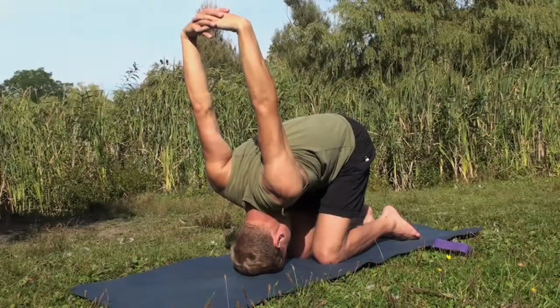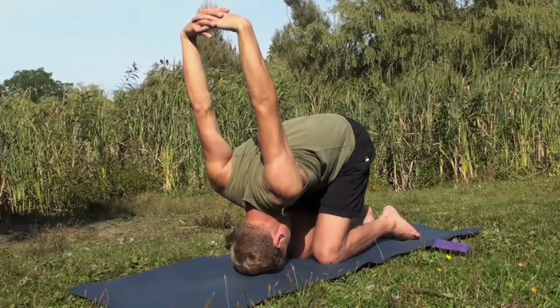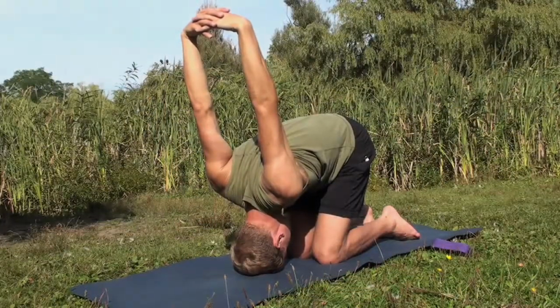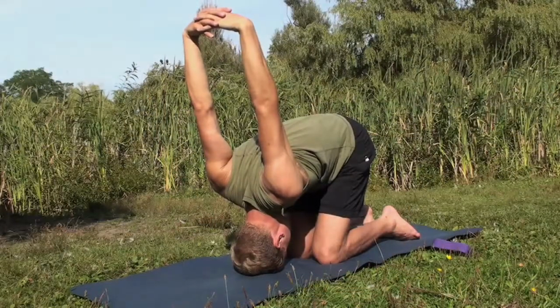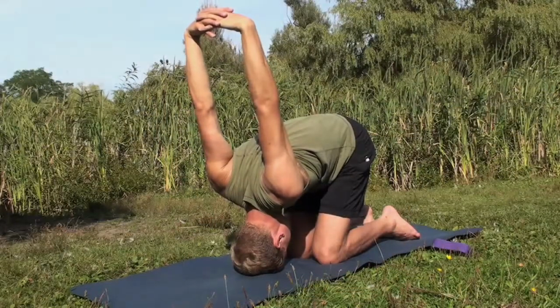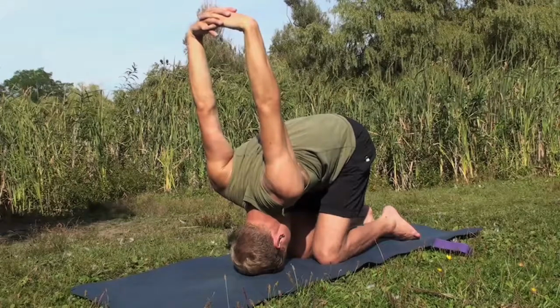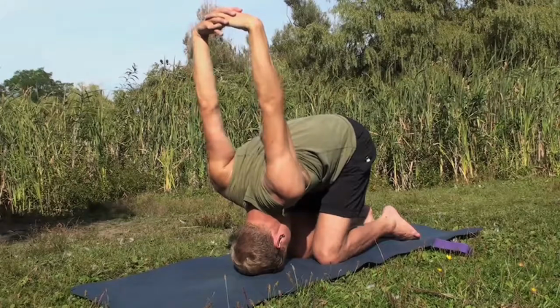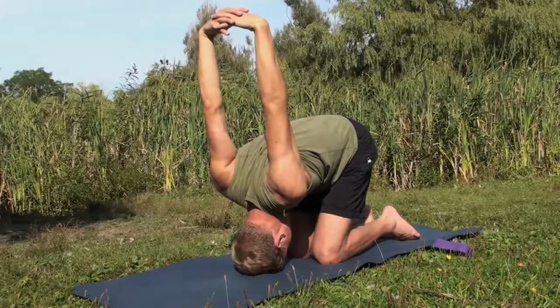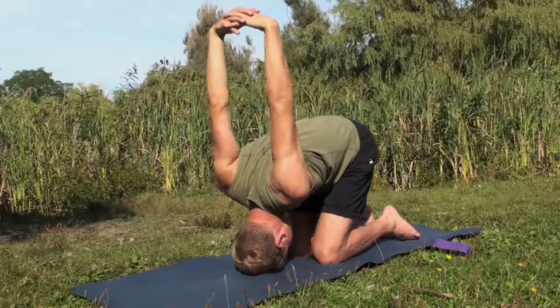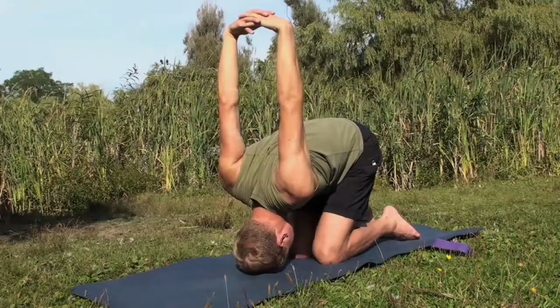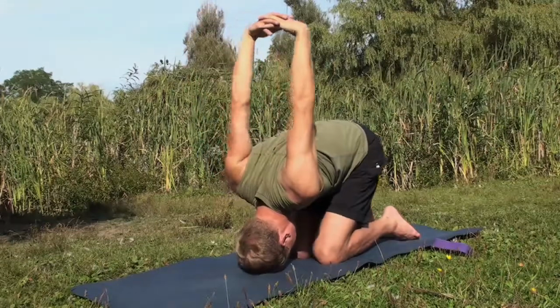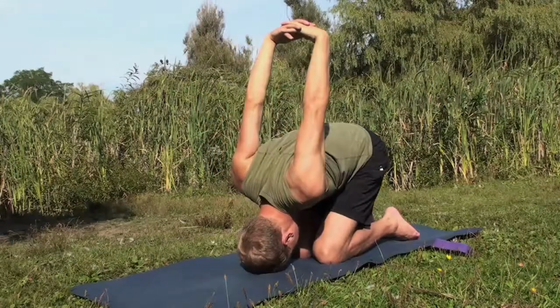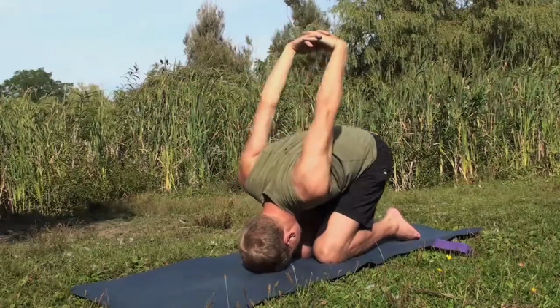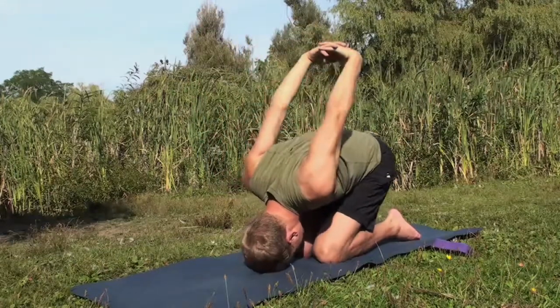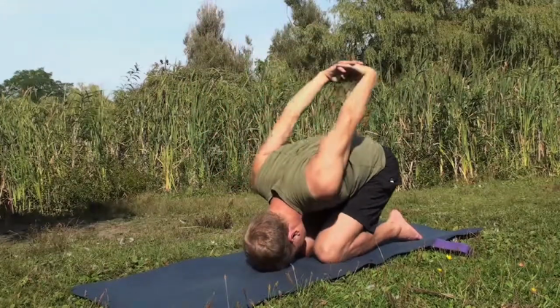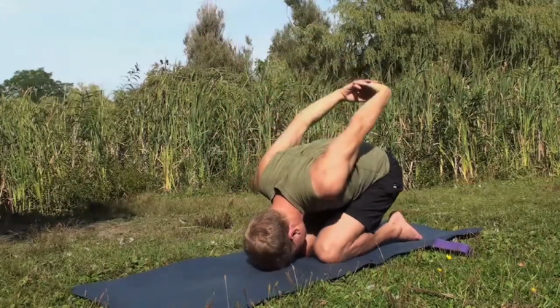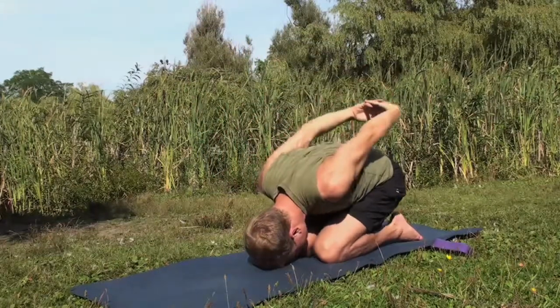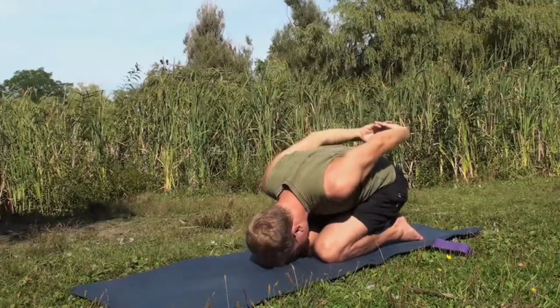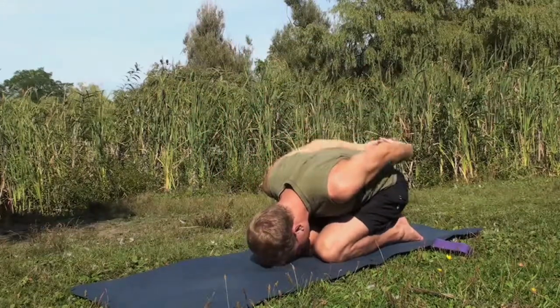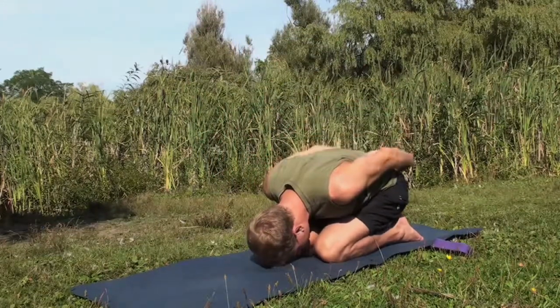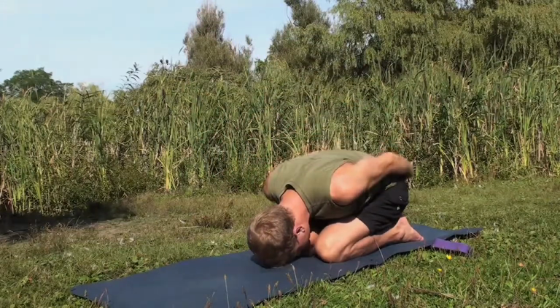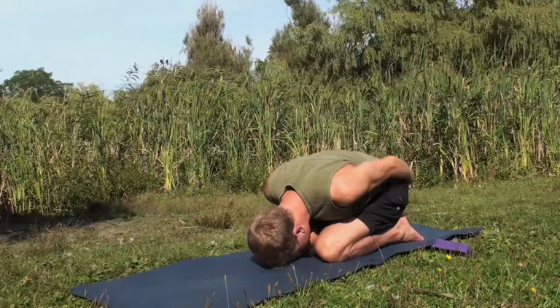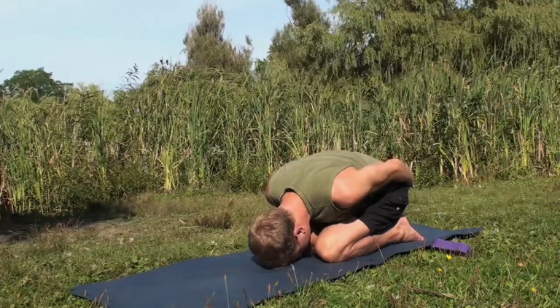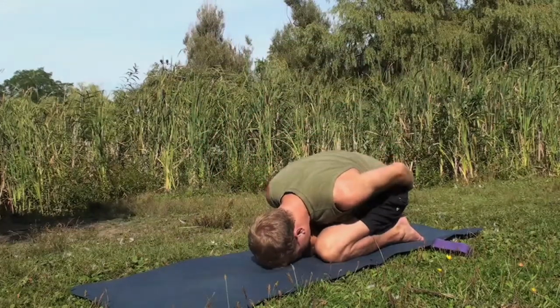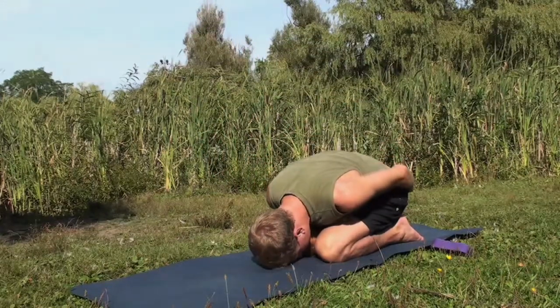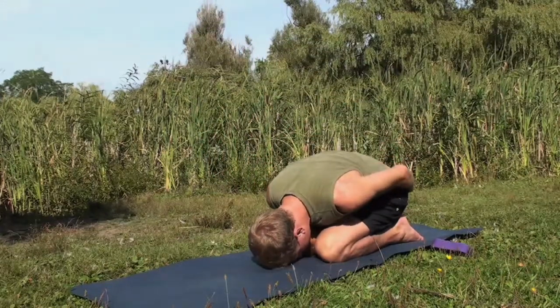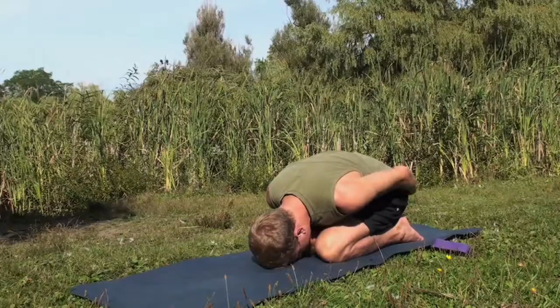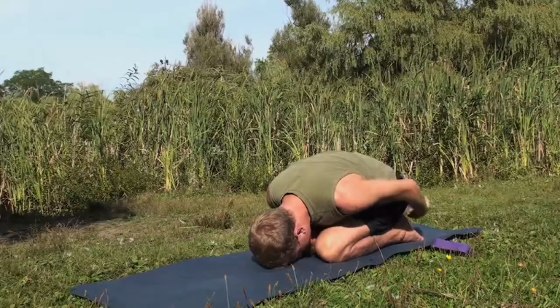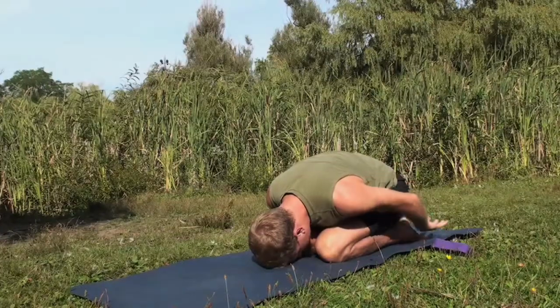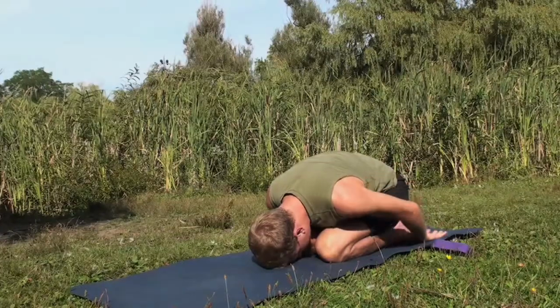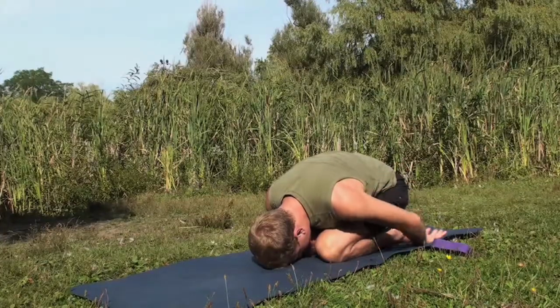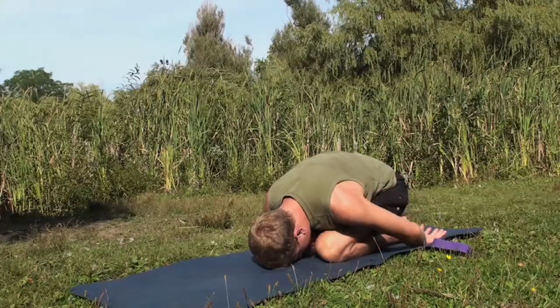Coming out of the pose, lower your body back down to Child's Pose, resting your arms at your sides with the palms facing up.